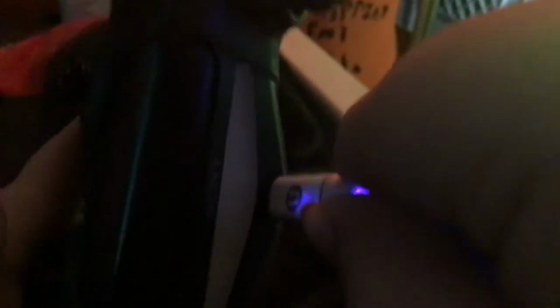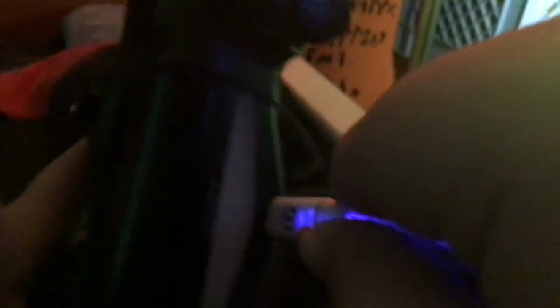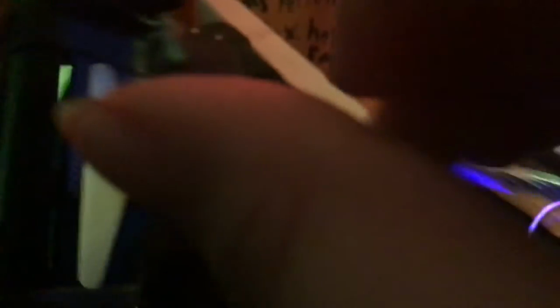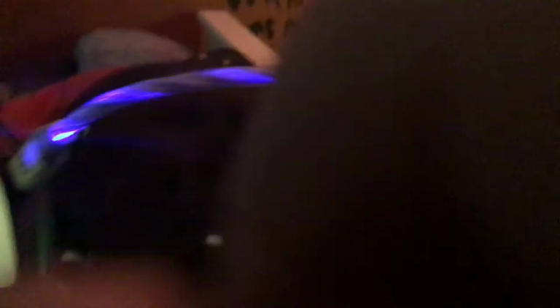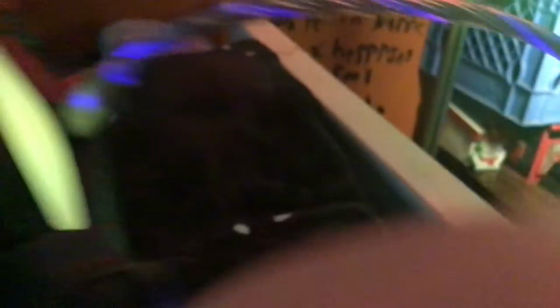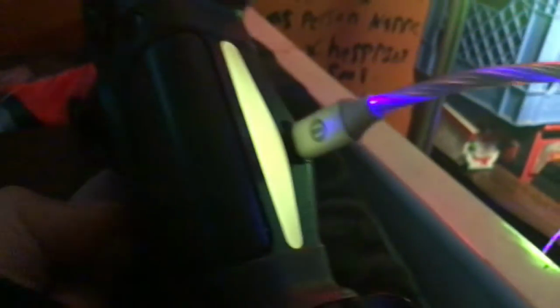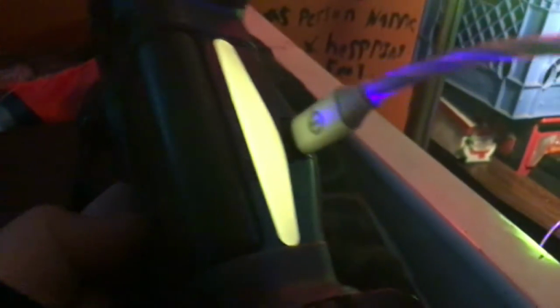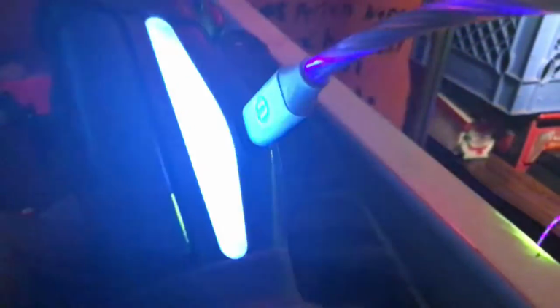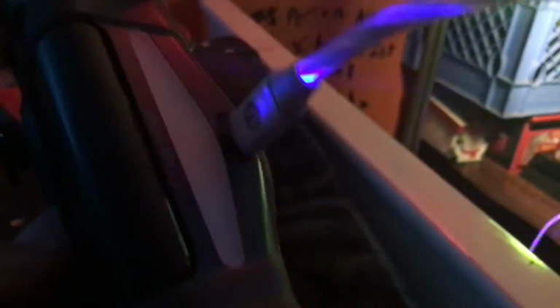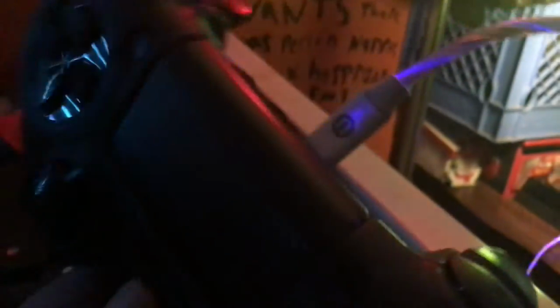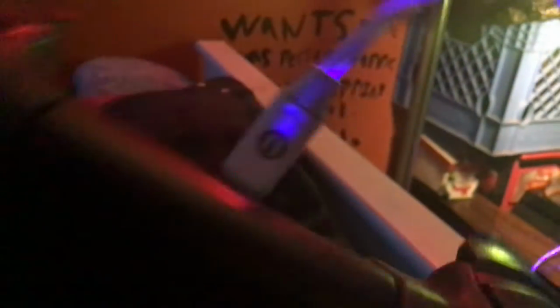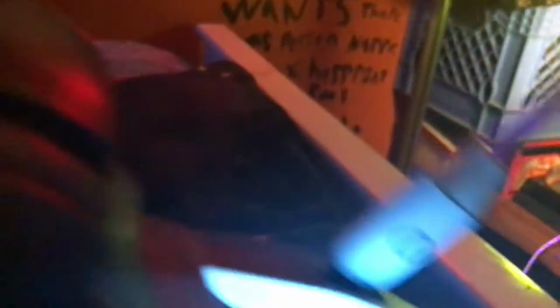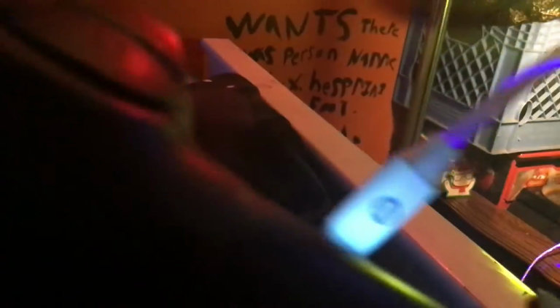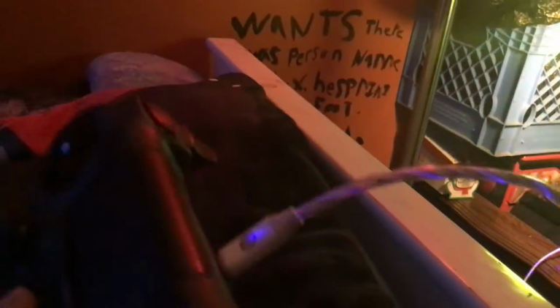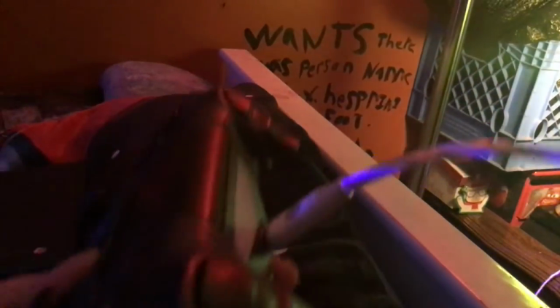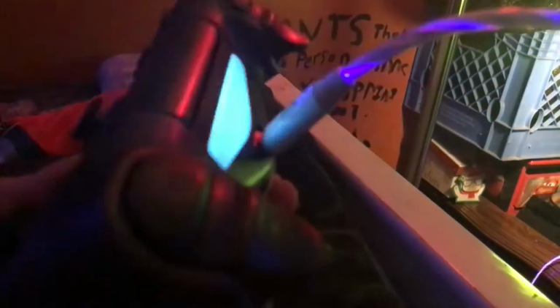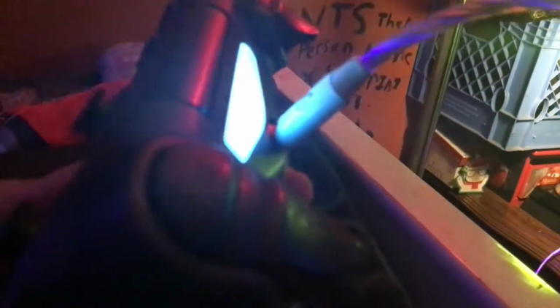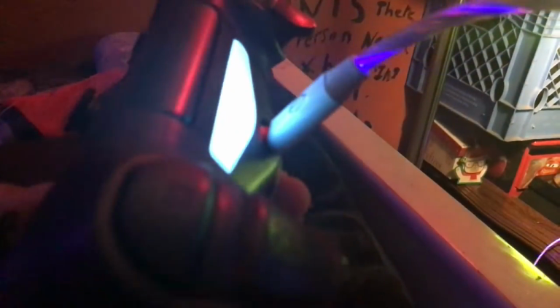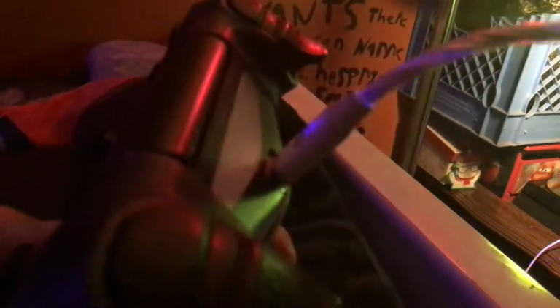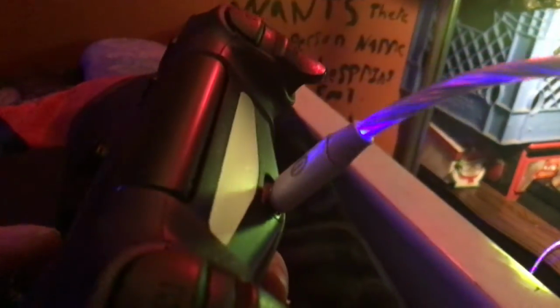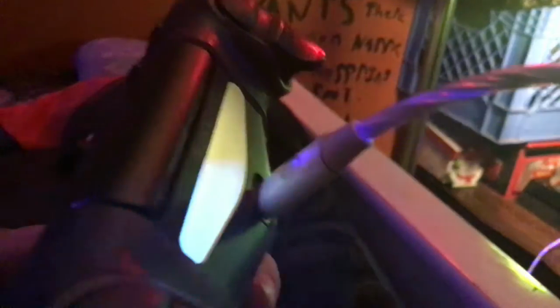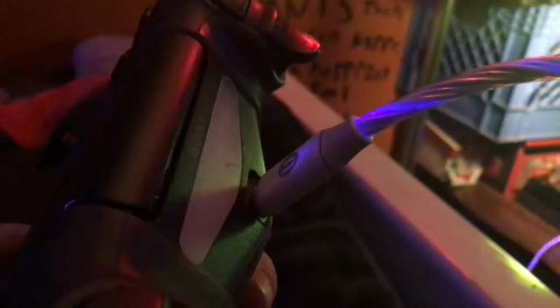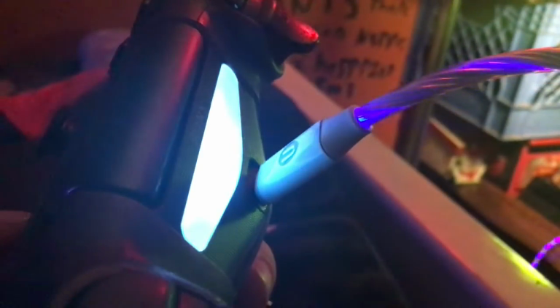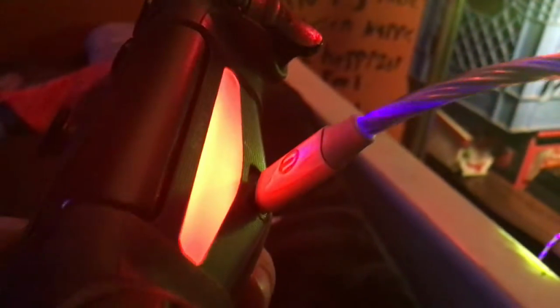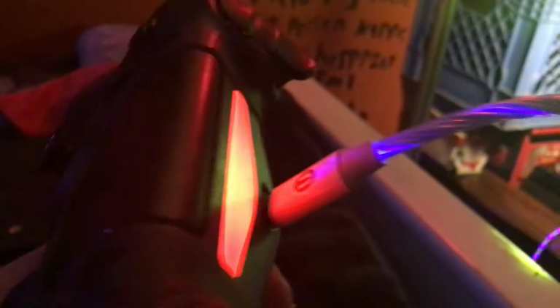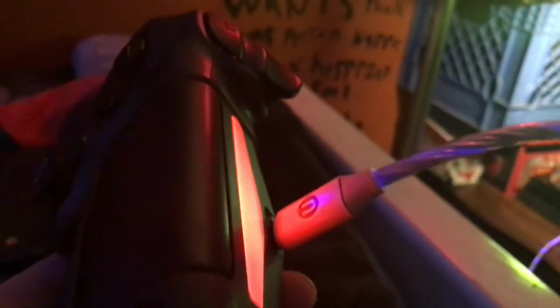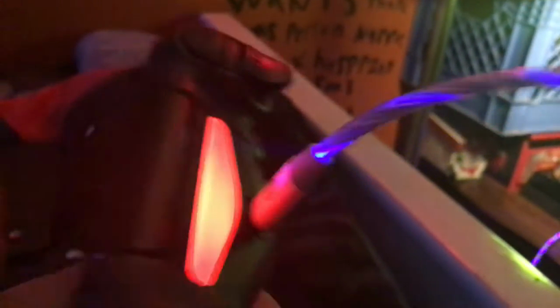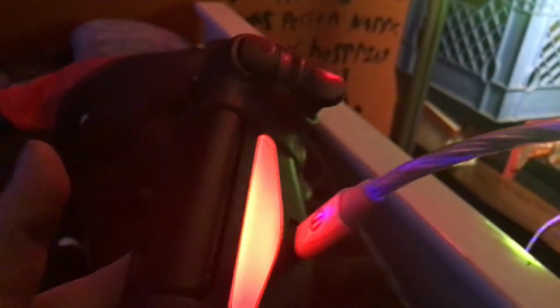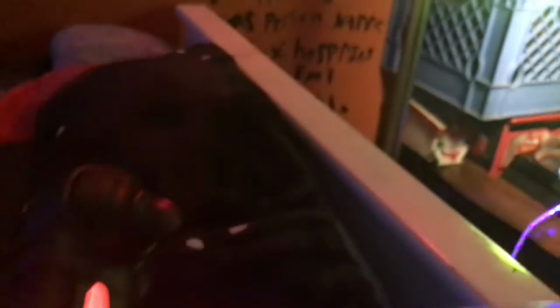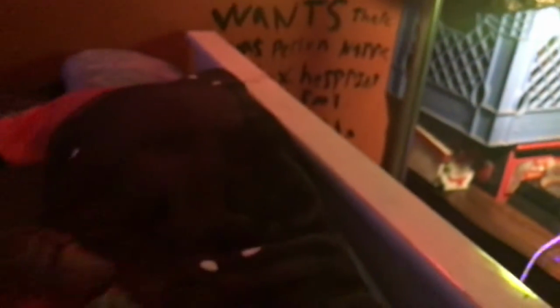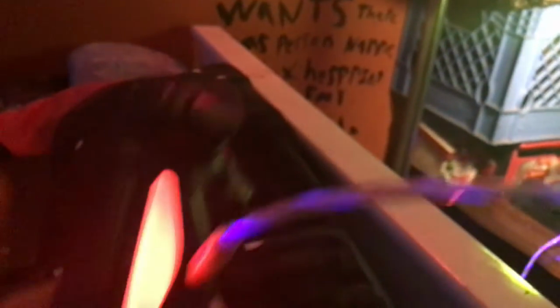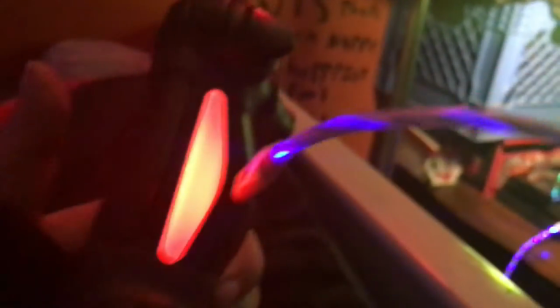Once you put the charging thing in, just spam the PlayStation button until it's connected, and this should have helped you.